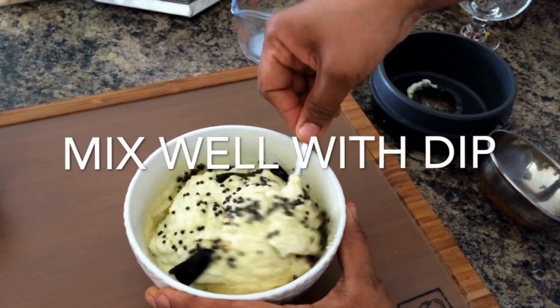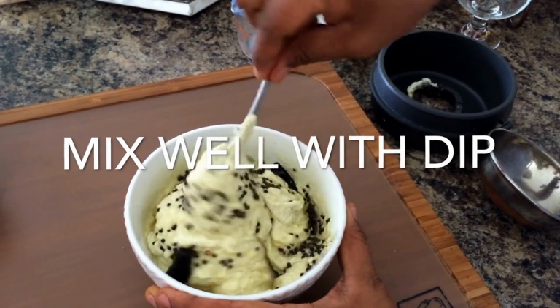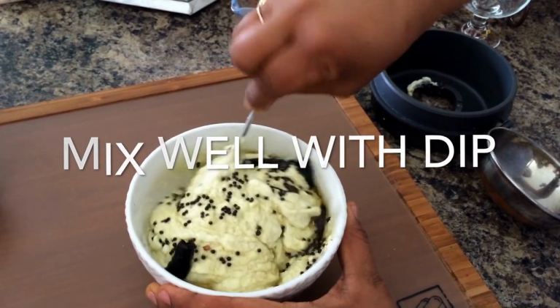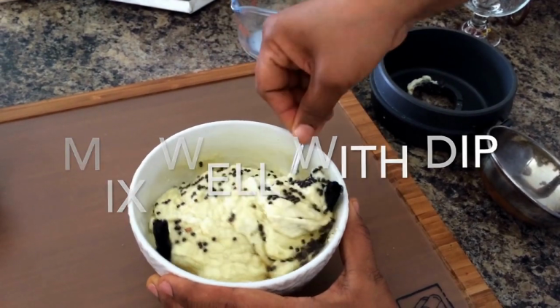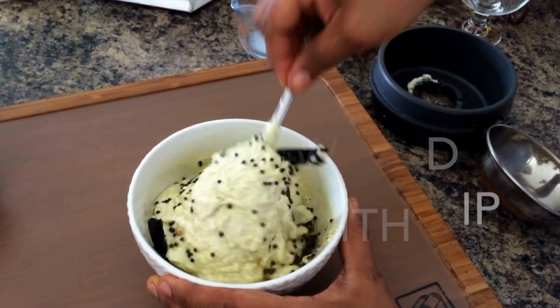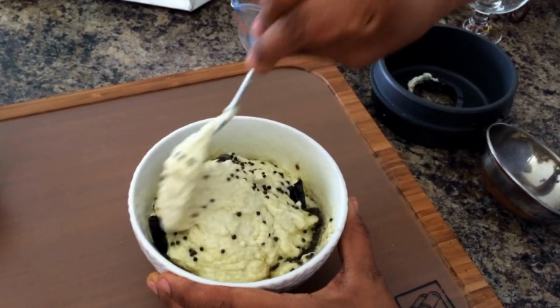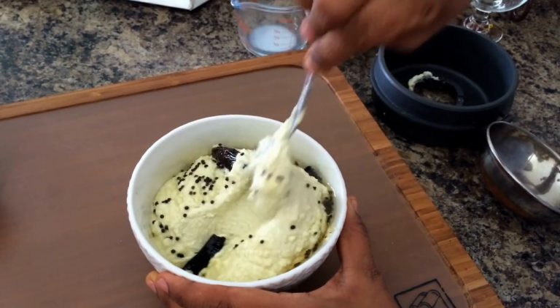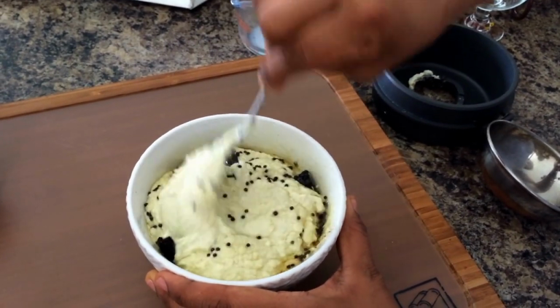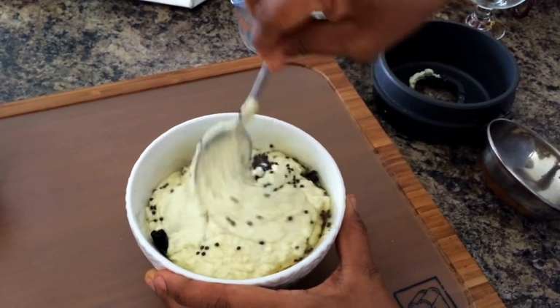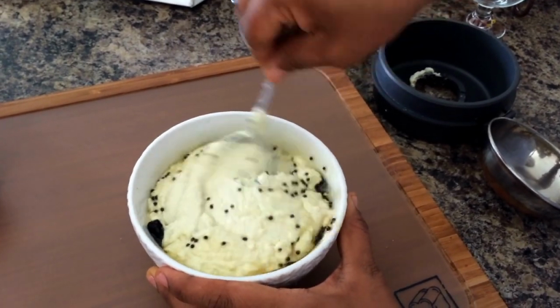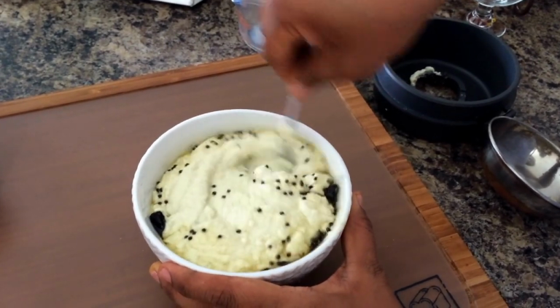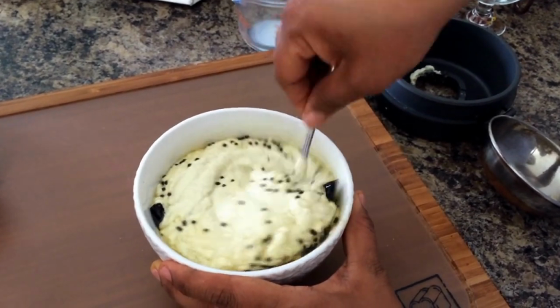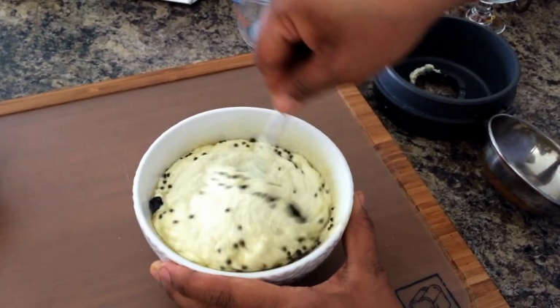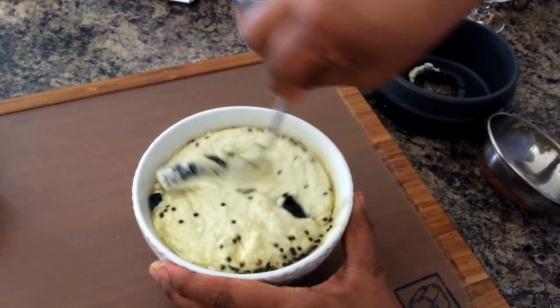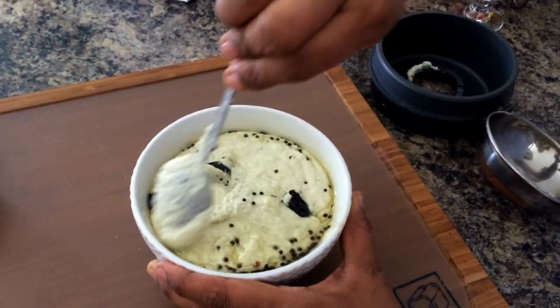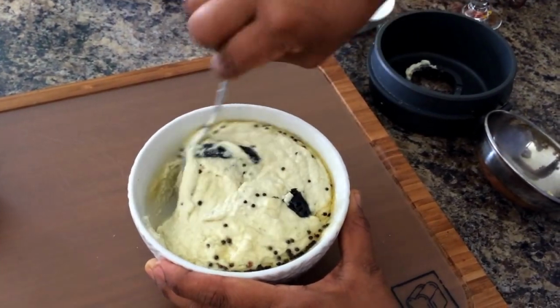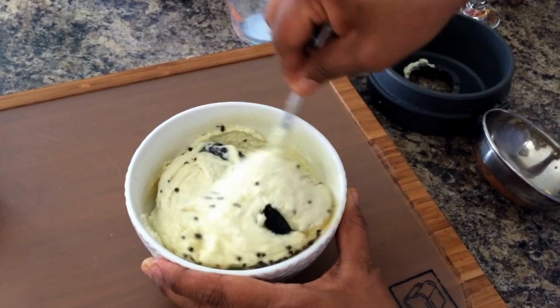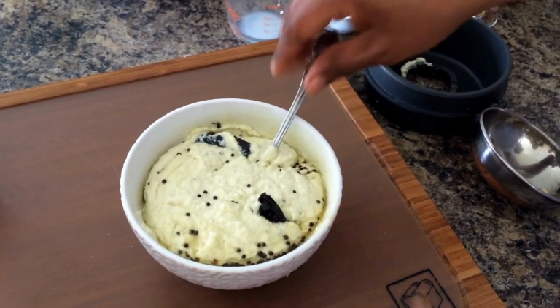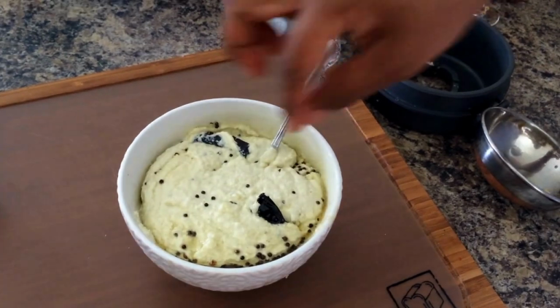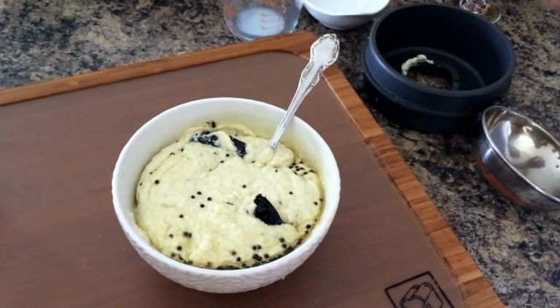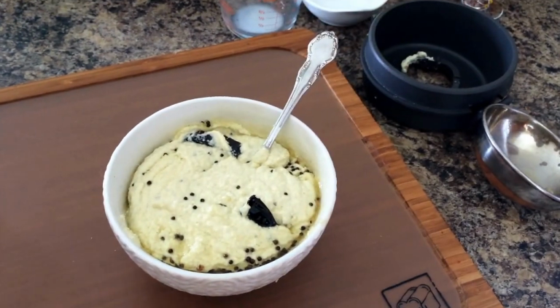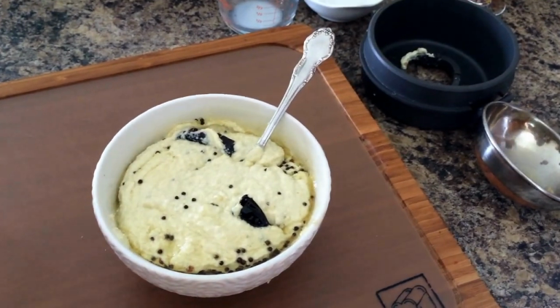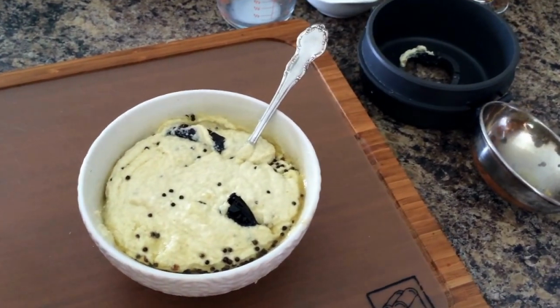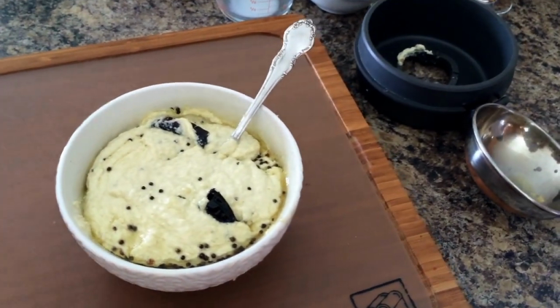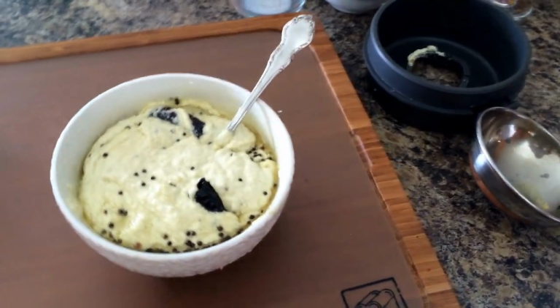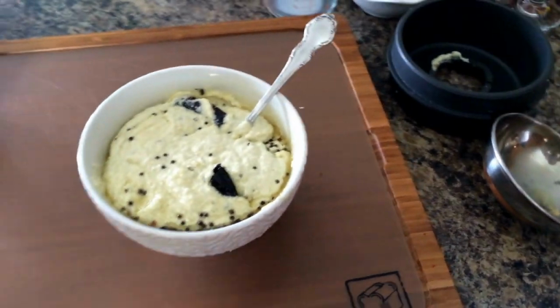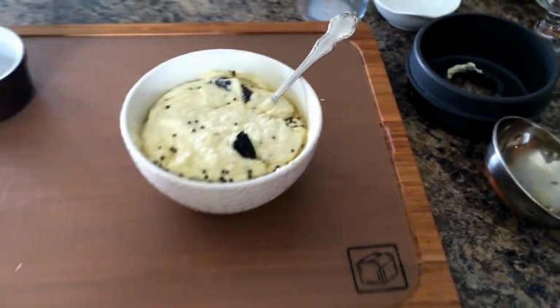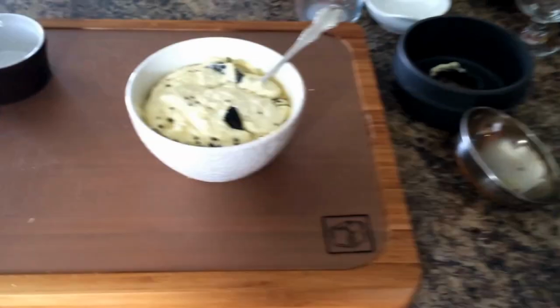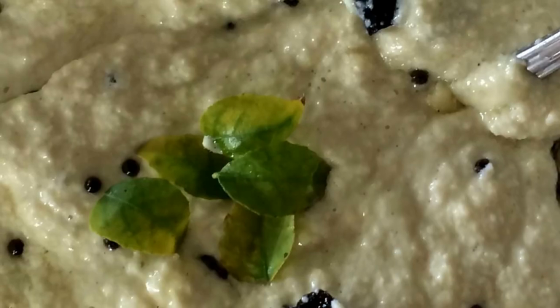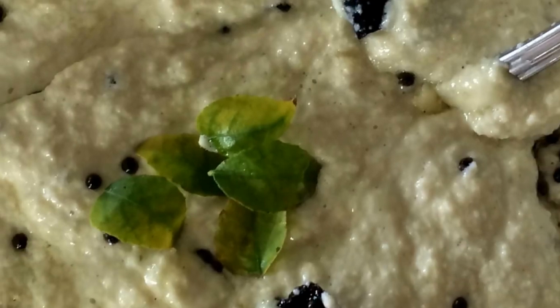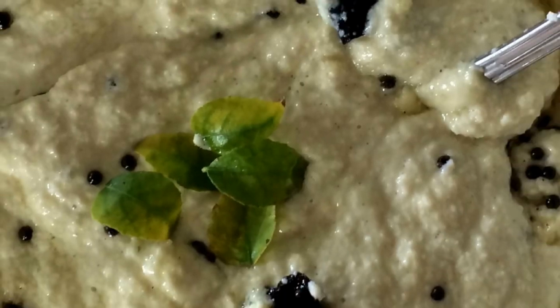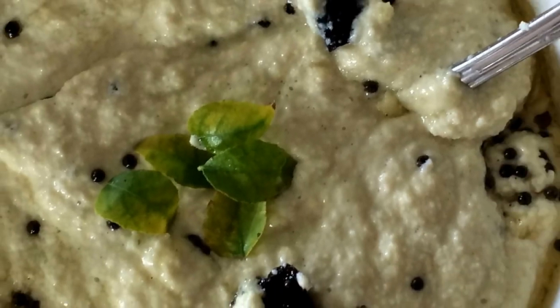Once this garnish is ready, mix it well with the dip and enjoy this dip with nachos or any other savouries that you would like to serve your guests with.